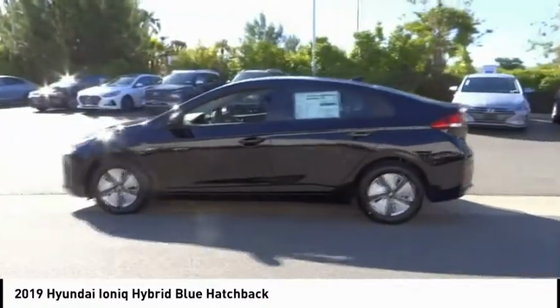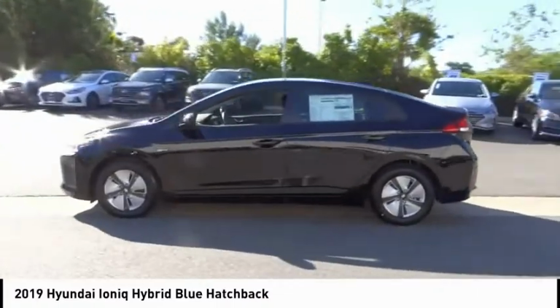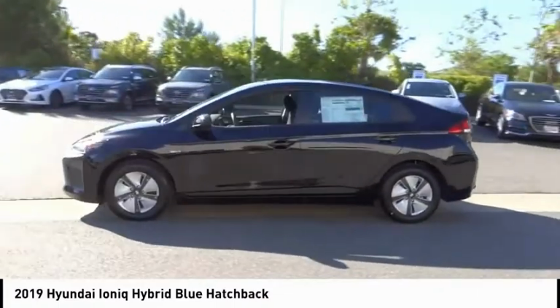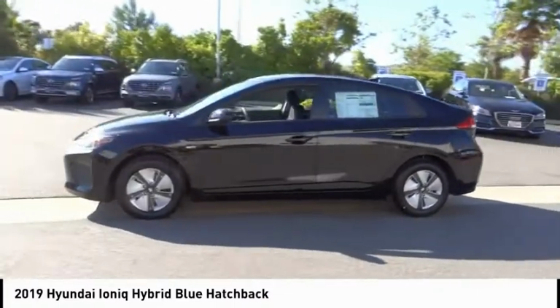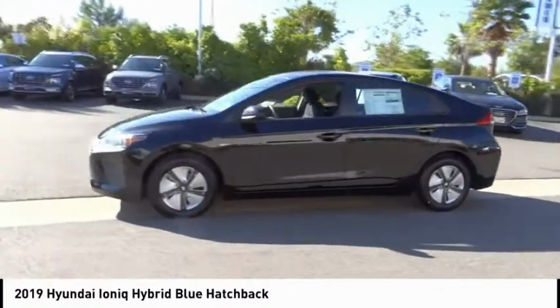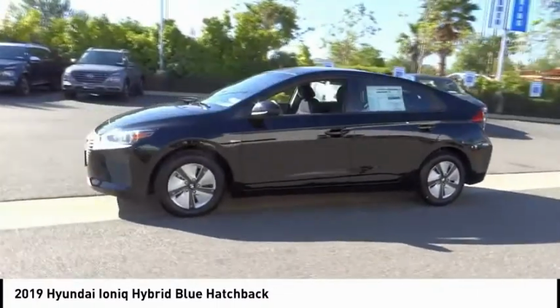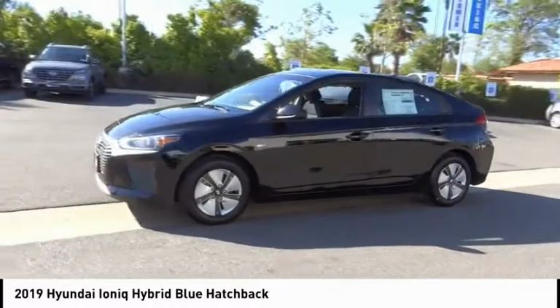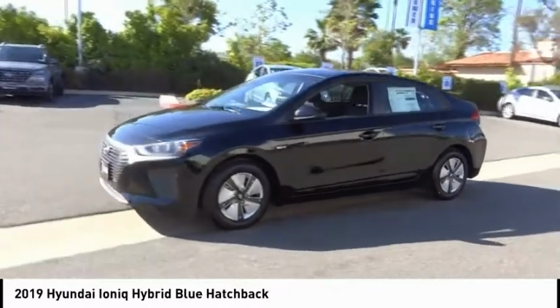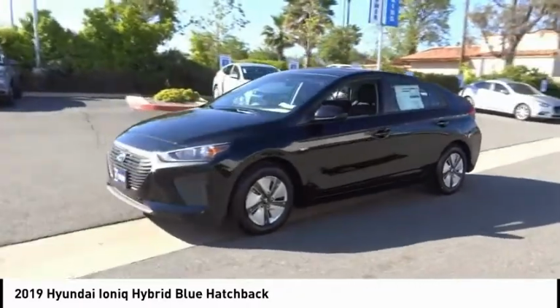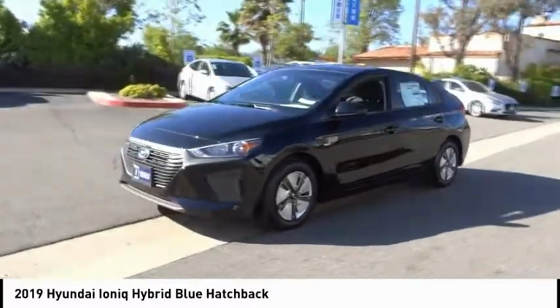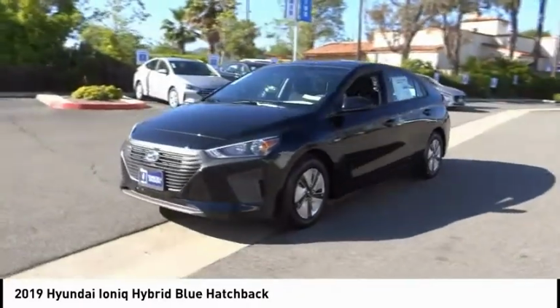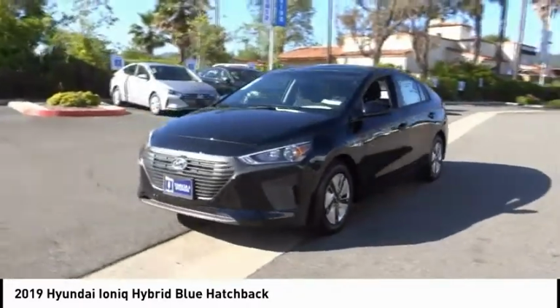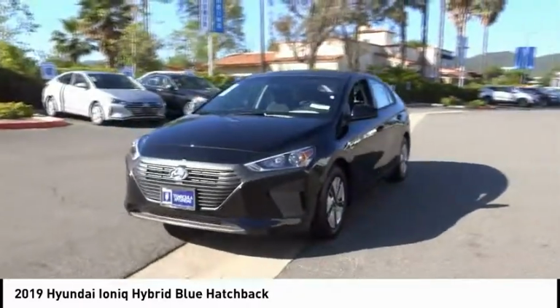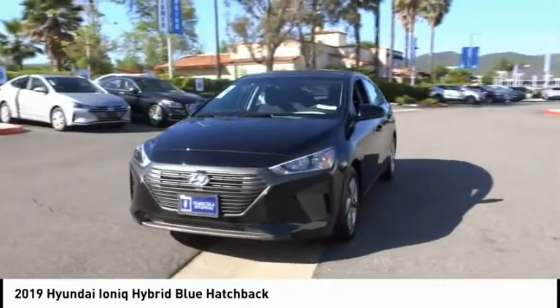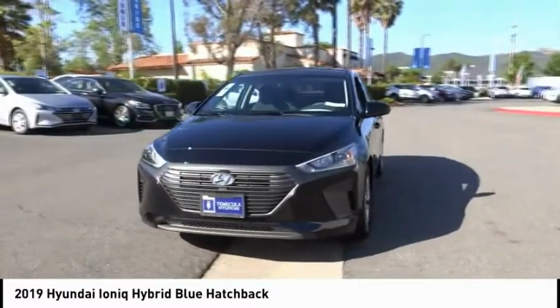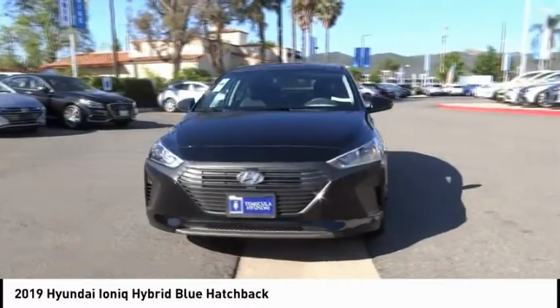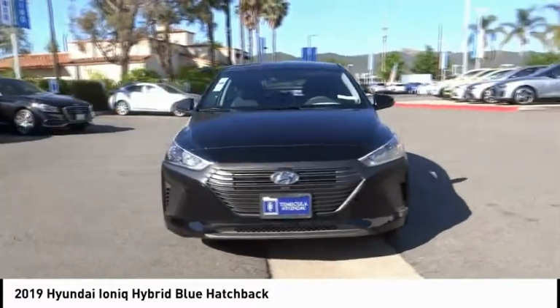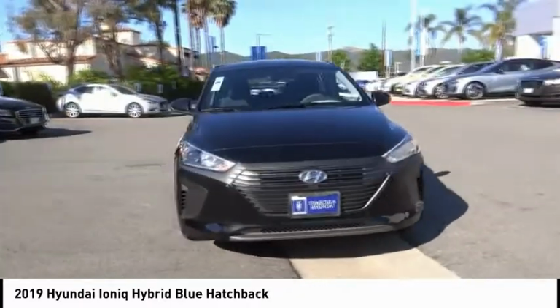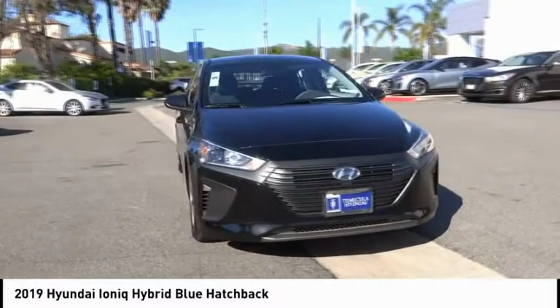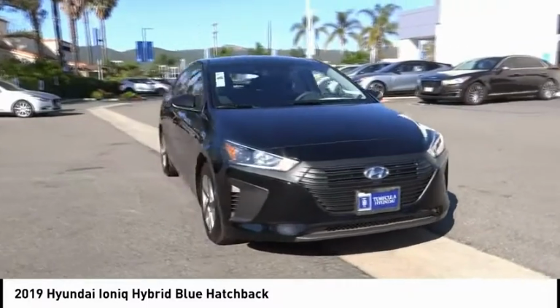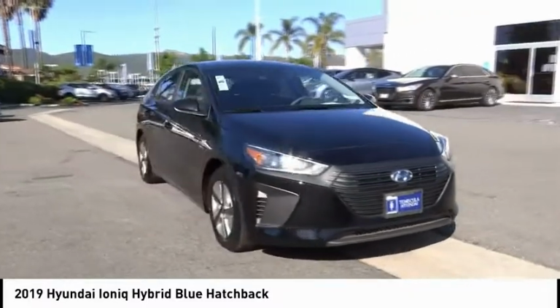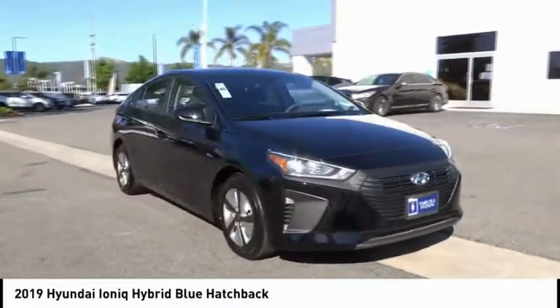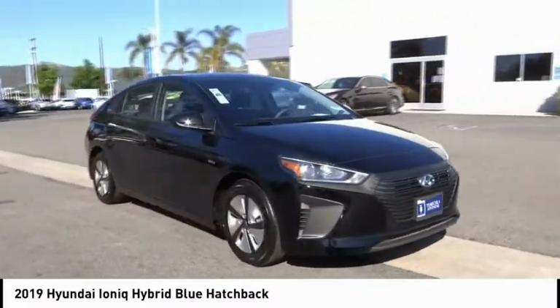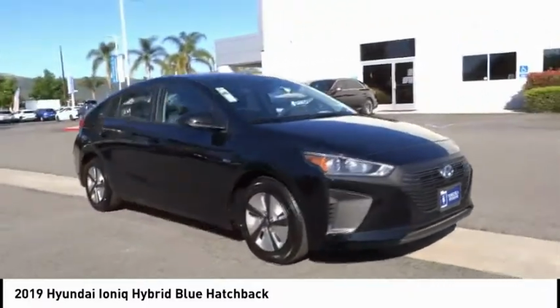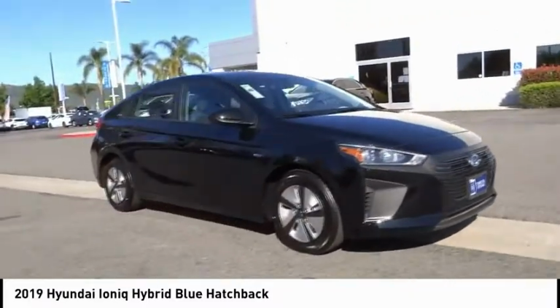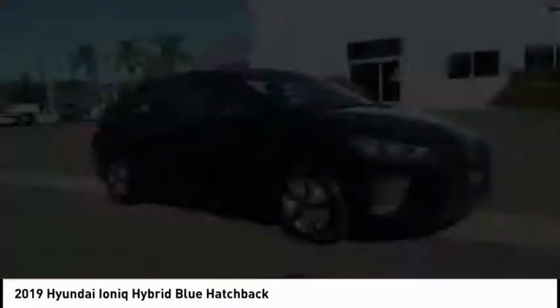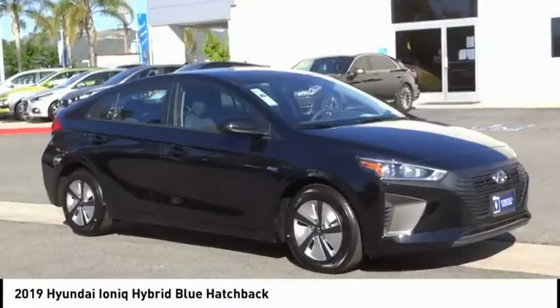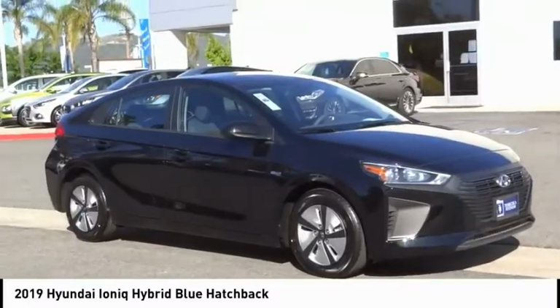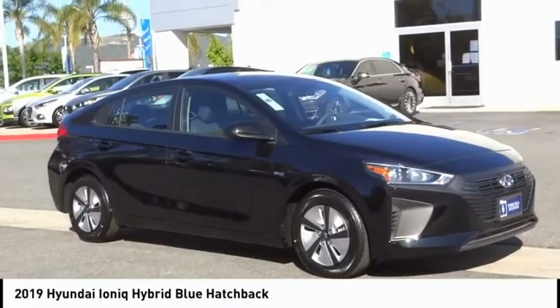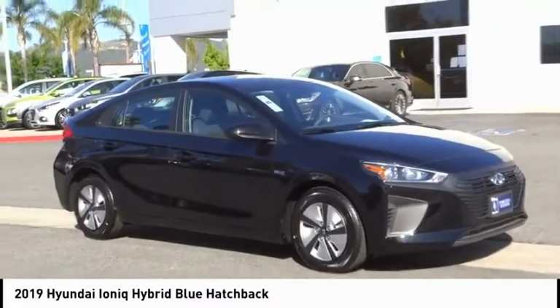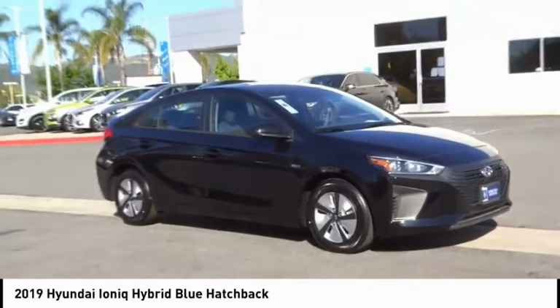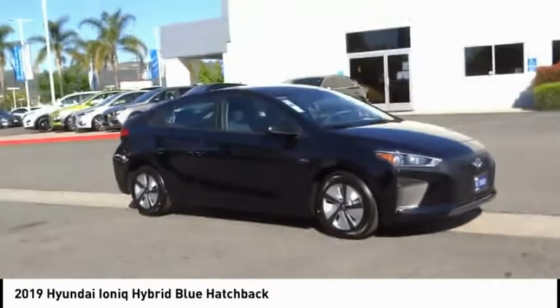Electronic stability control, brake assist, traction control, remote keyless entry, speed control, four-wheel disc brakes, rear window defroster, security system, low tire pressure warning, trip computer.